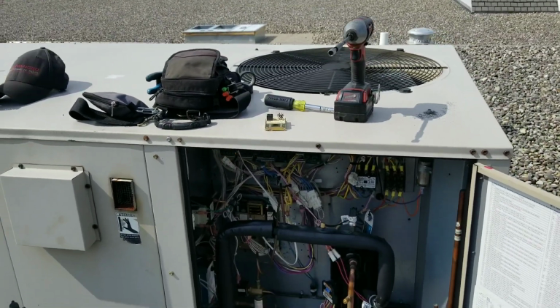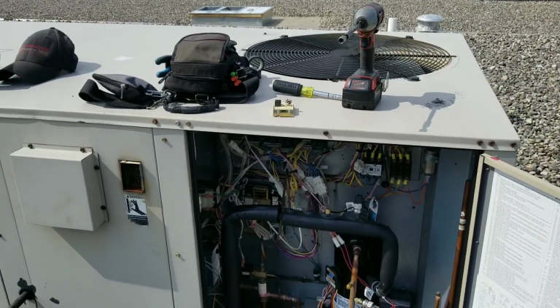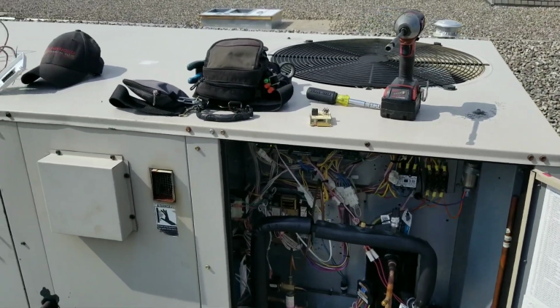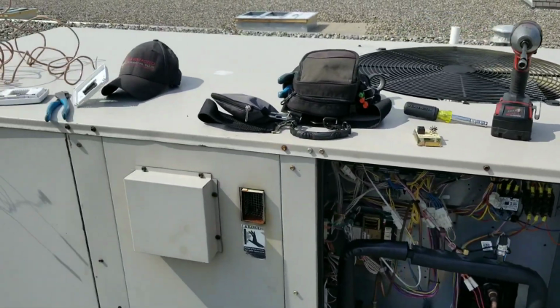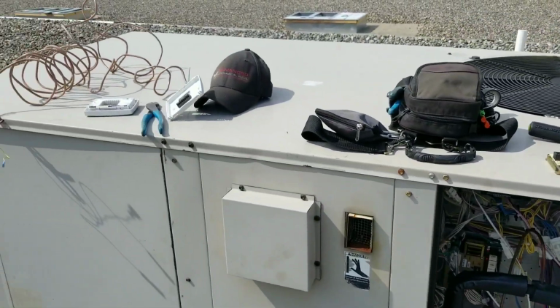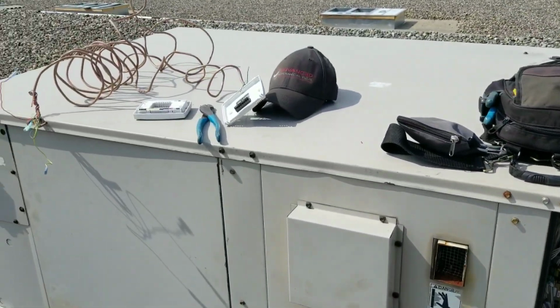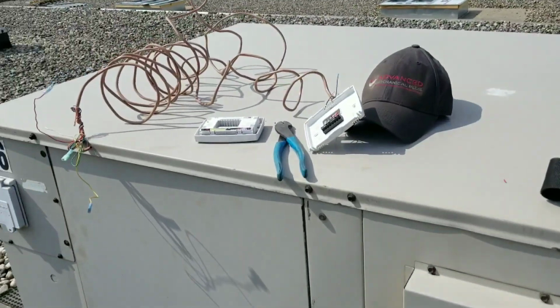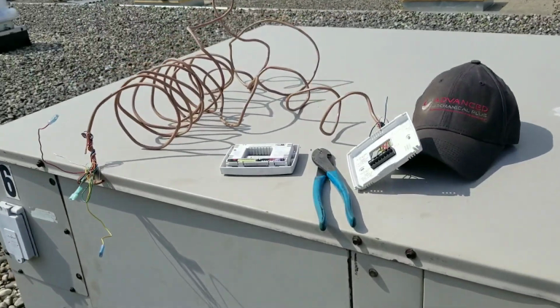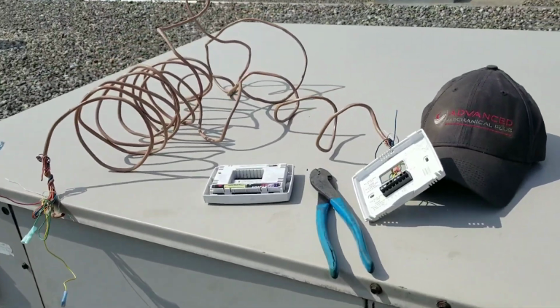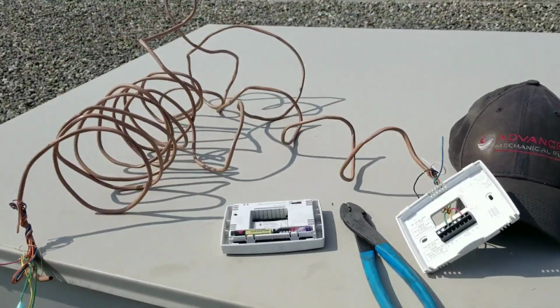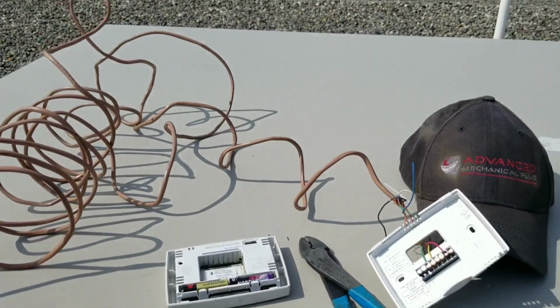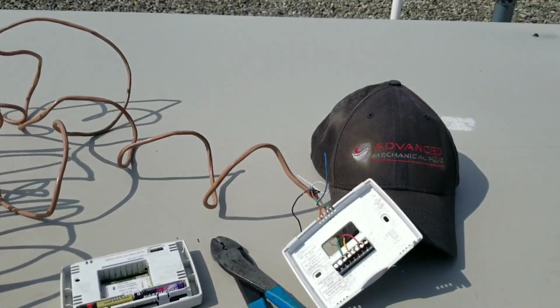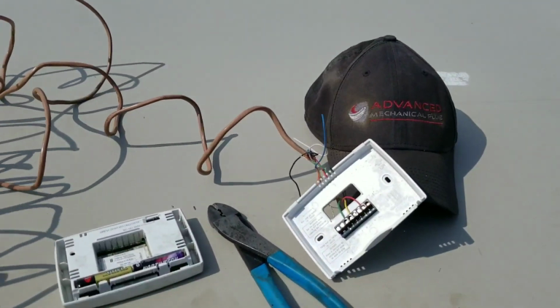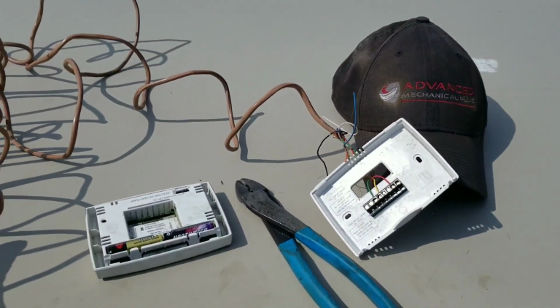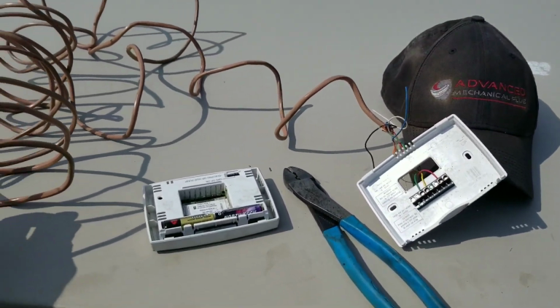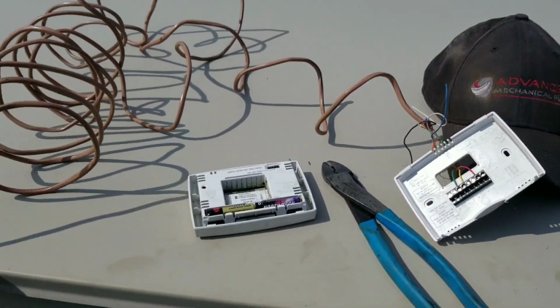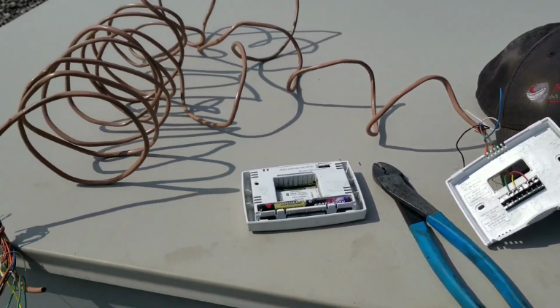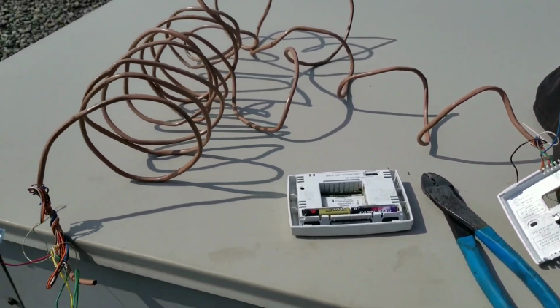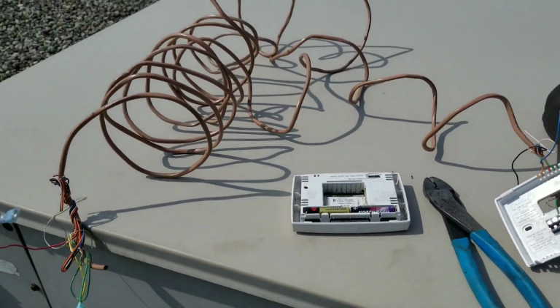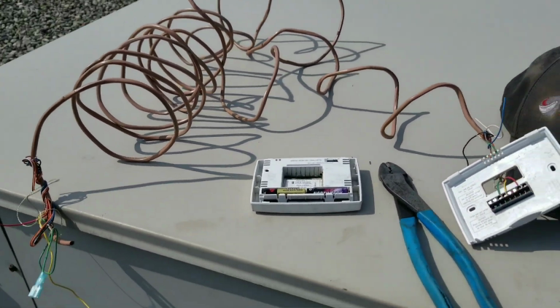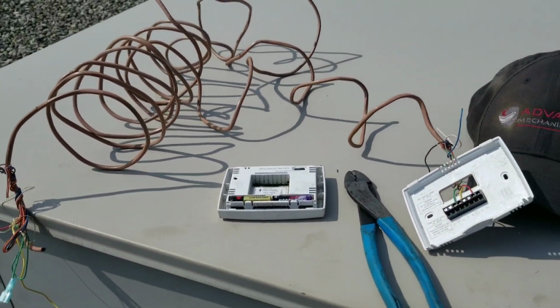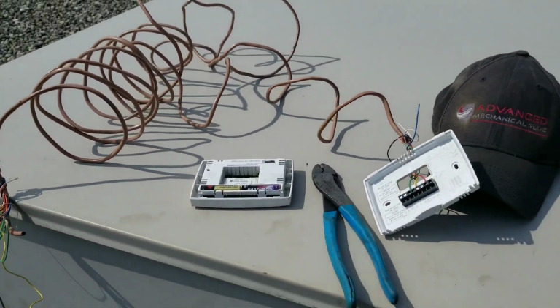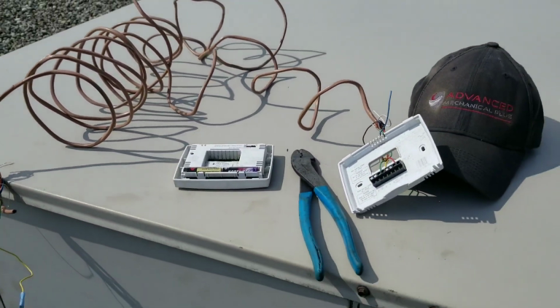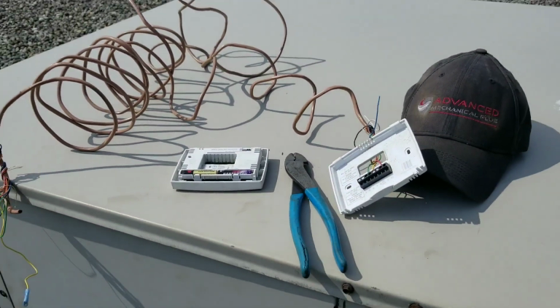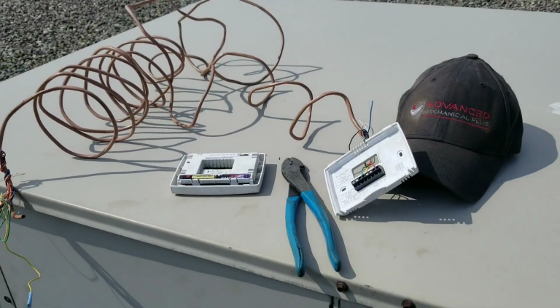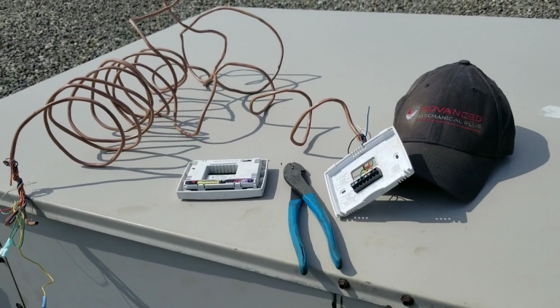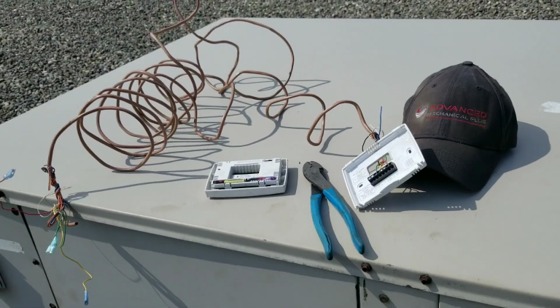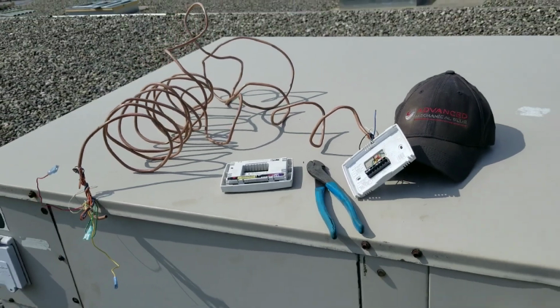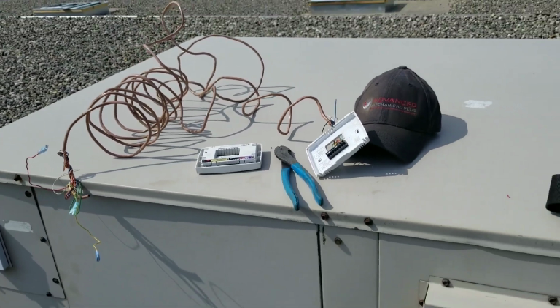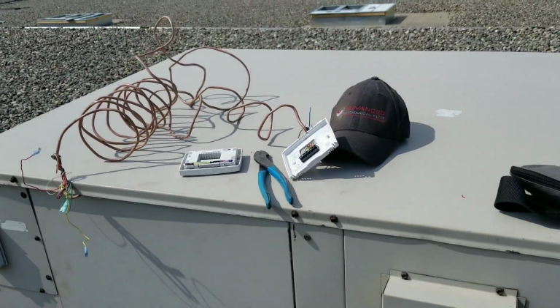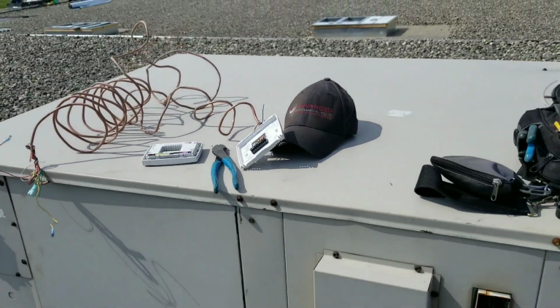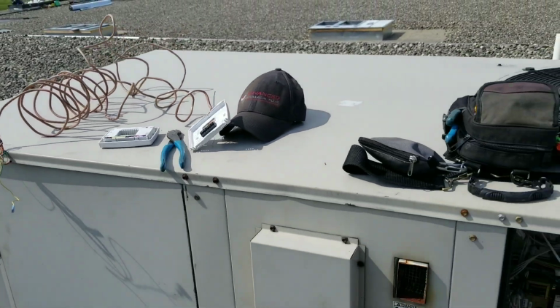So what I'm going to do is take this thermostat I have over here, wire it to our communication panel, drop it down our return air vent, and that'll get them by for now.